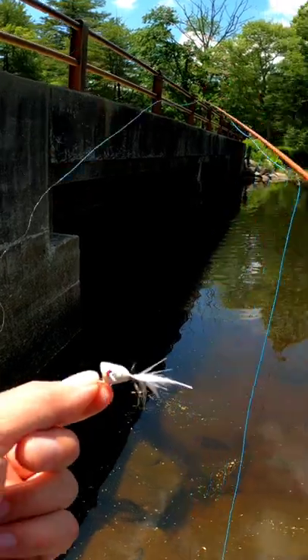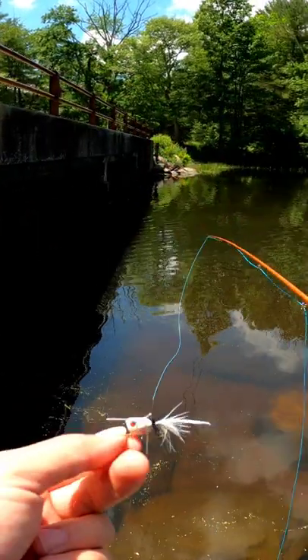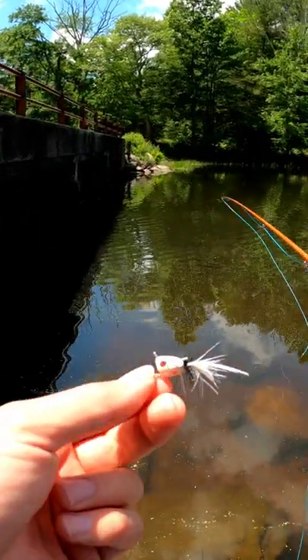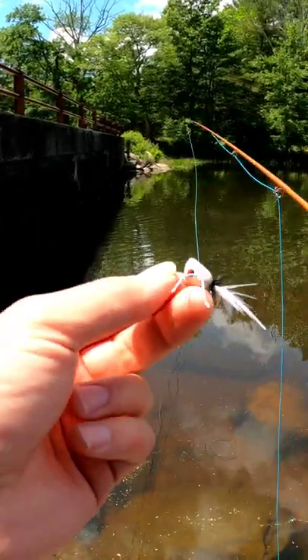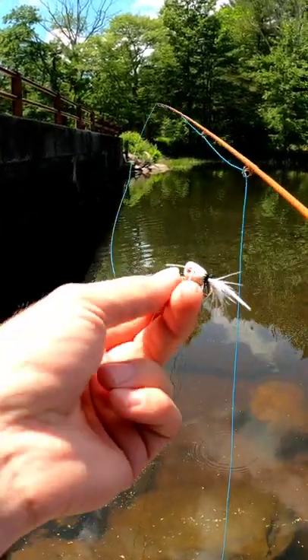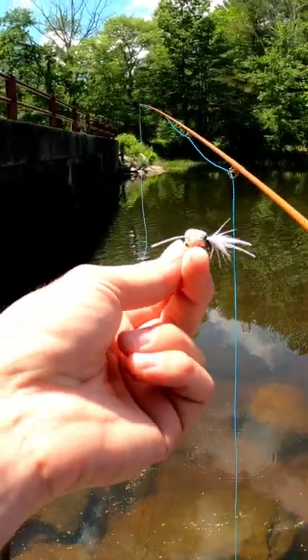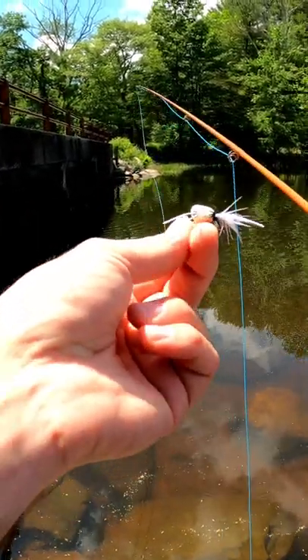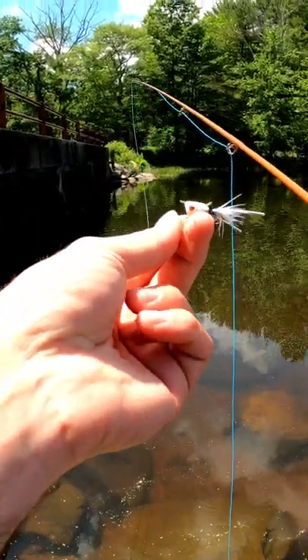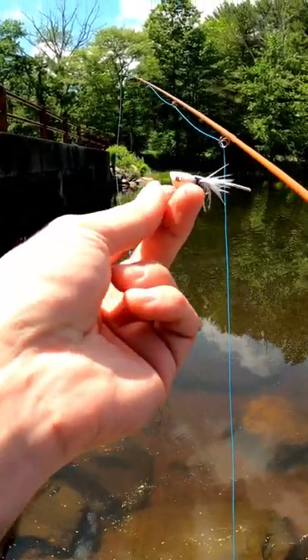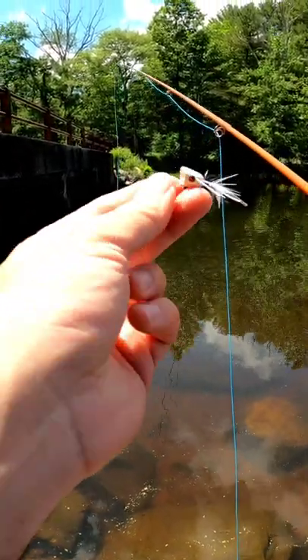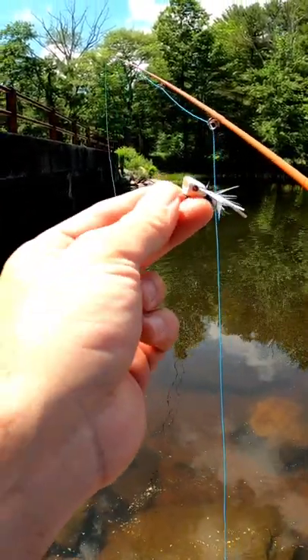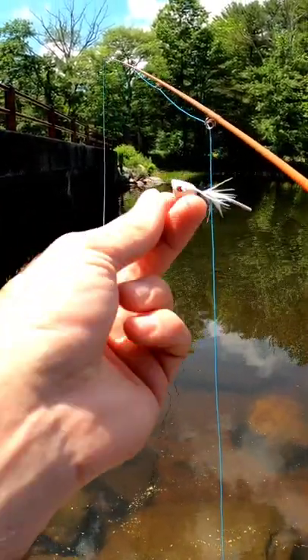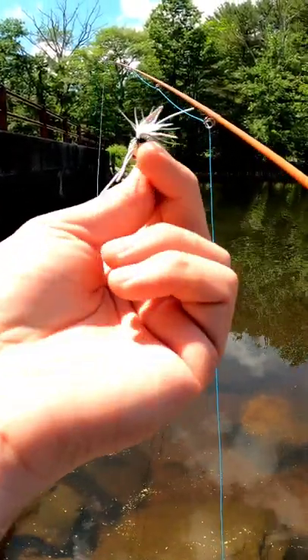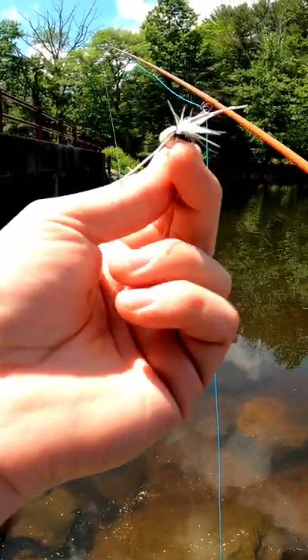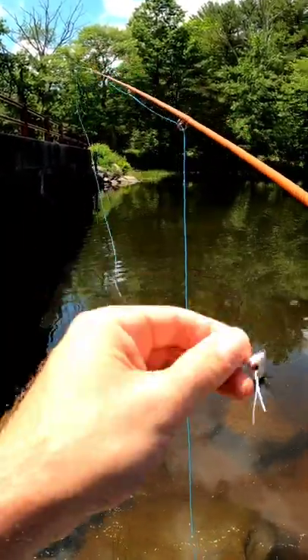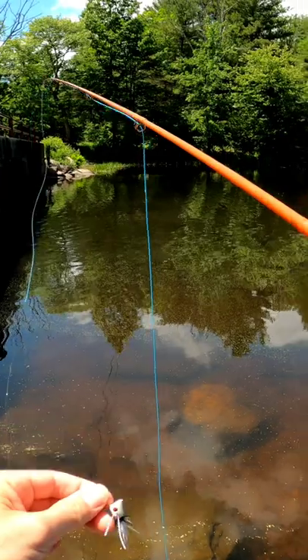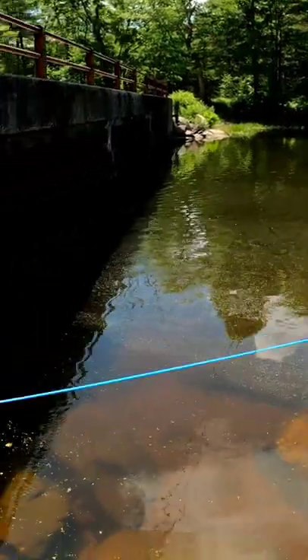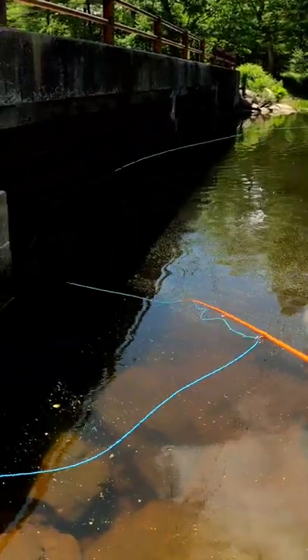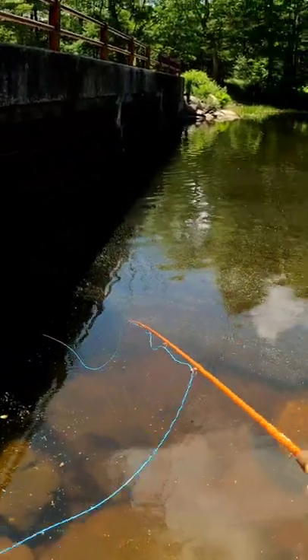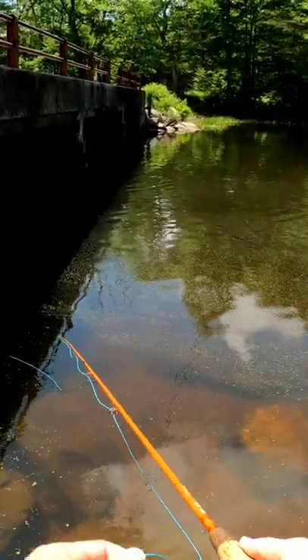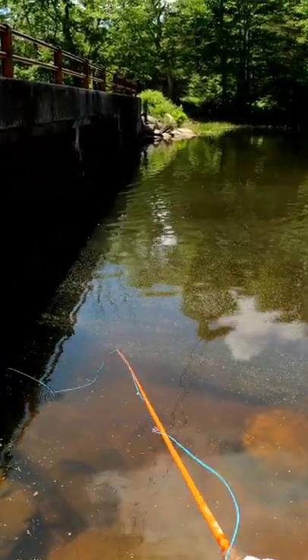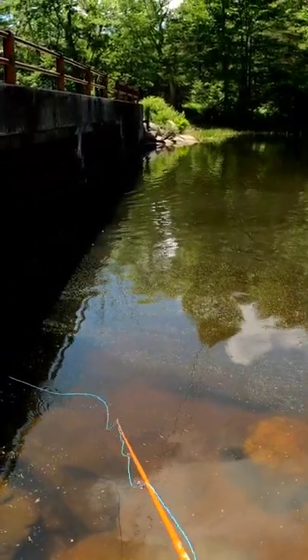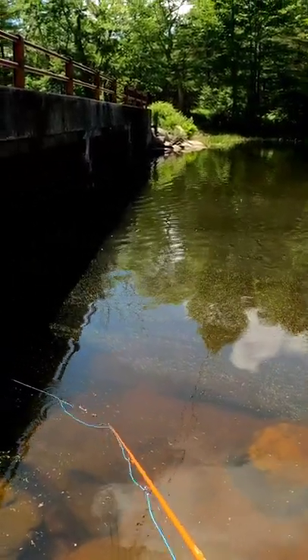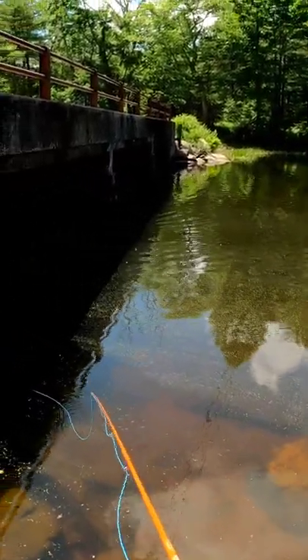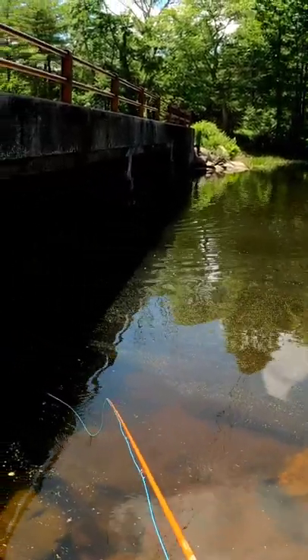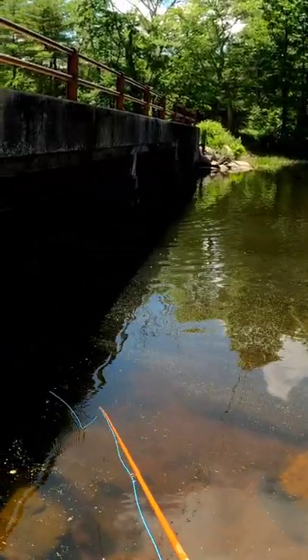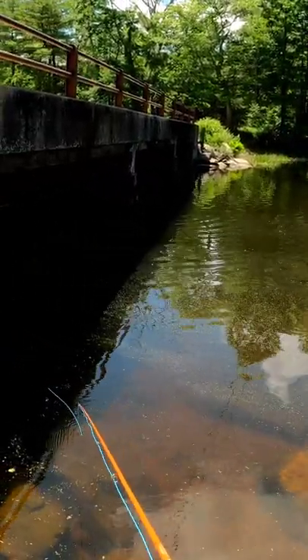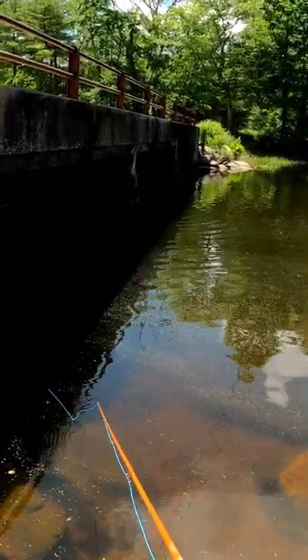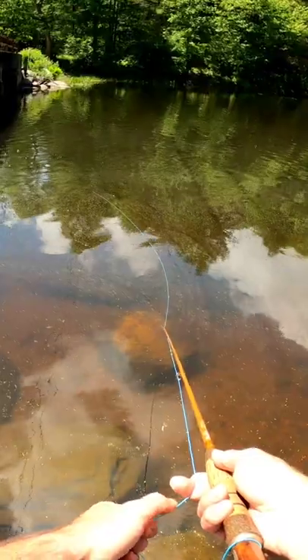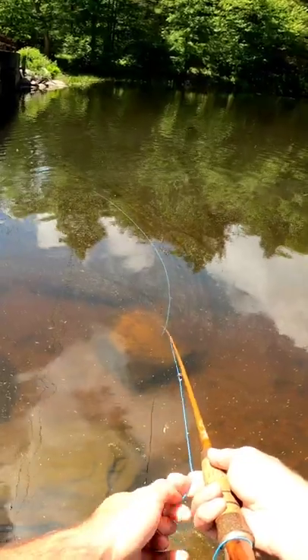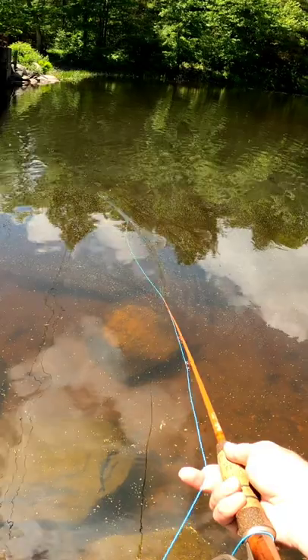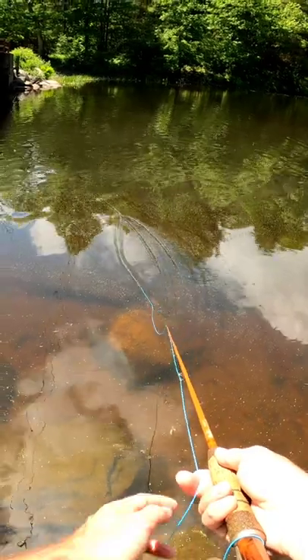Learning how to fly fish for panfish with poppers? Here's a few tips. You don't need a tapered leader as you're not turning over a light fly, so a four to five foot section of mono will do fine.